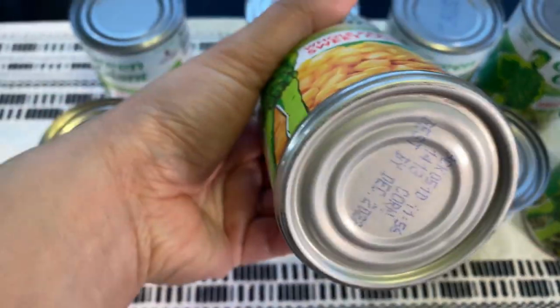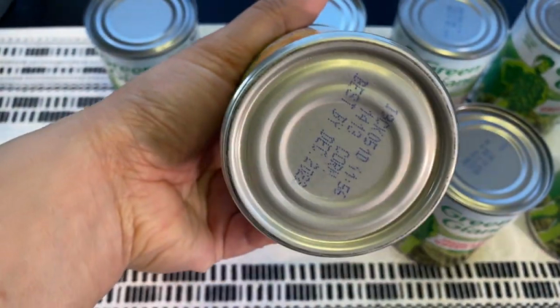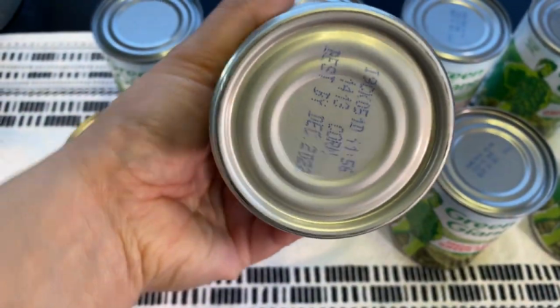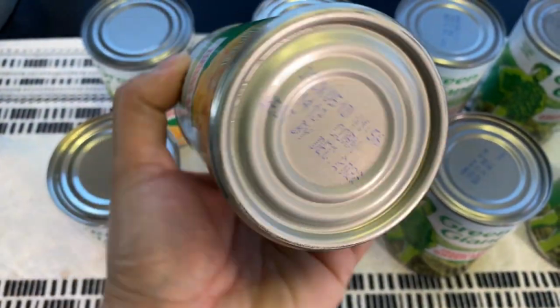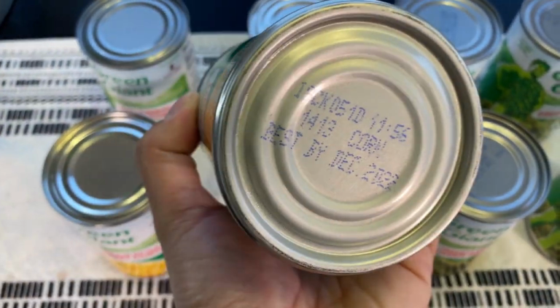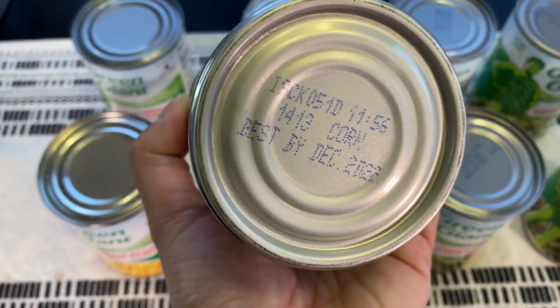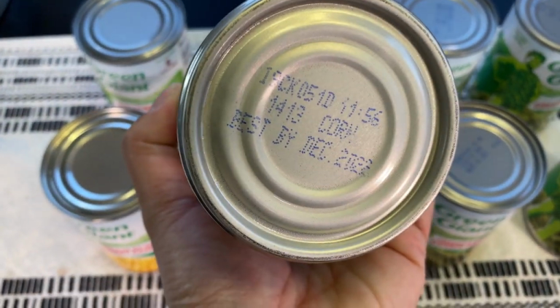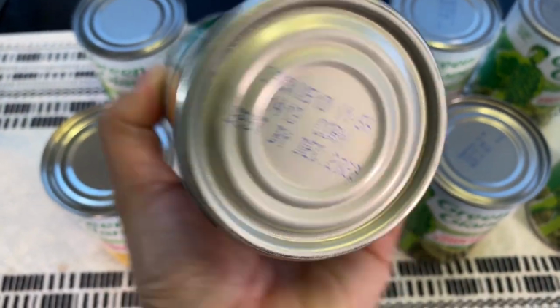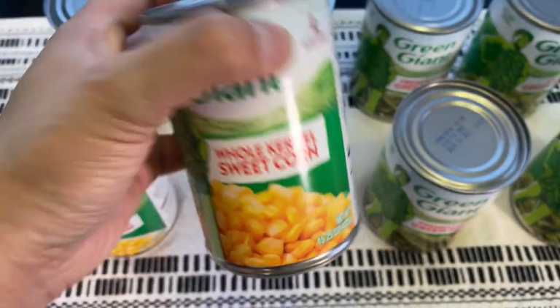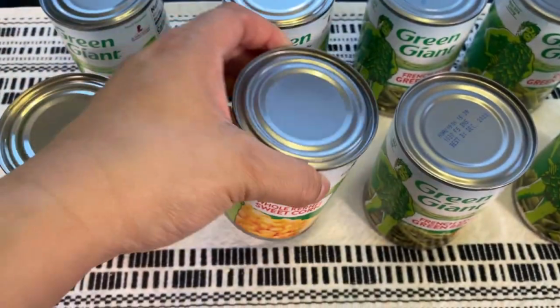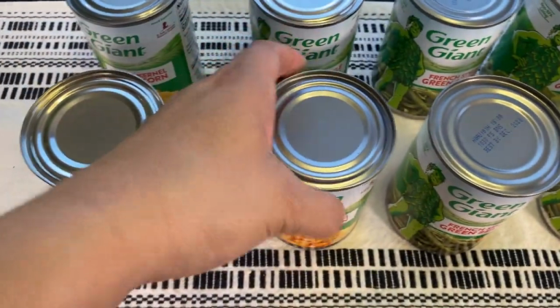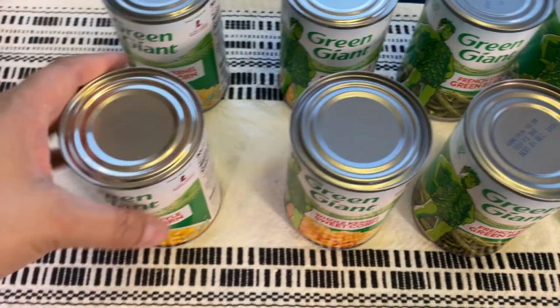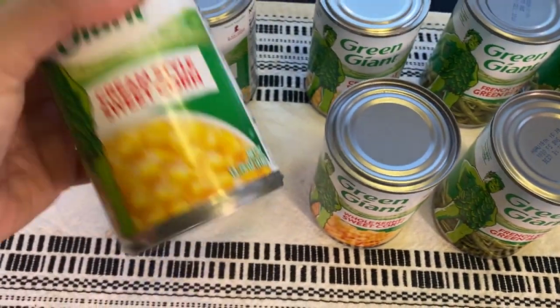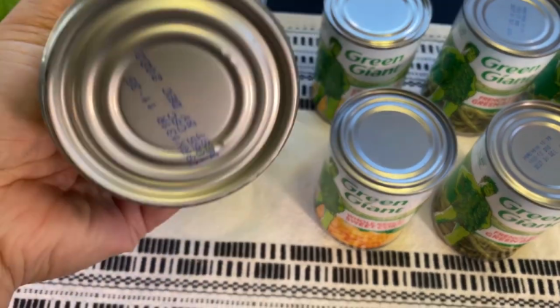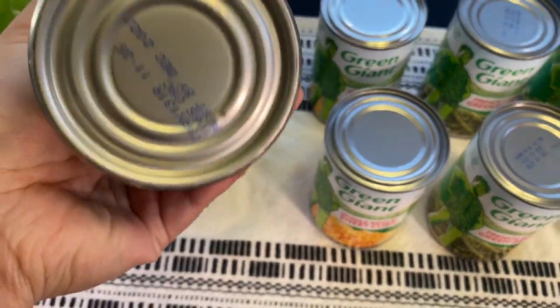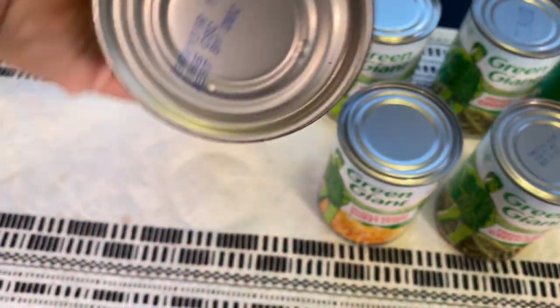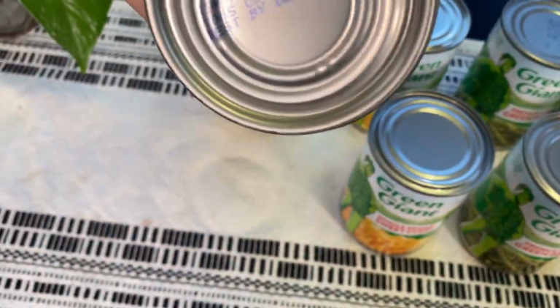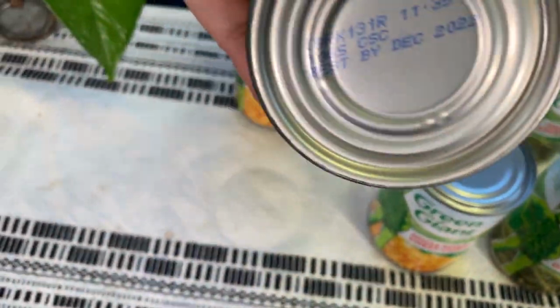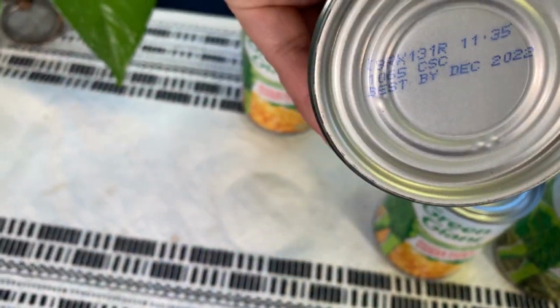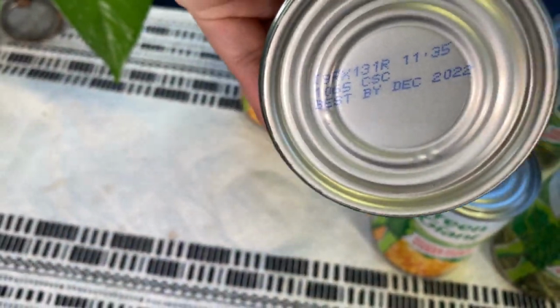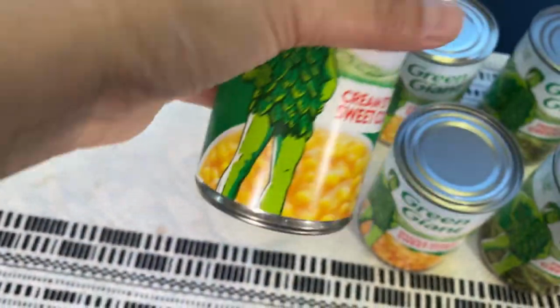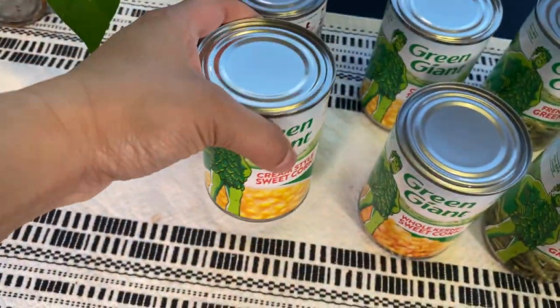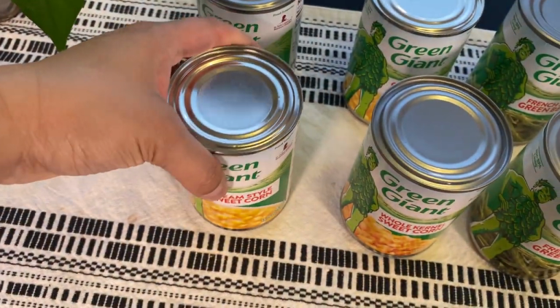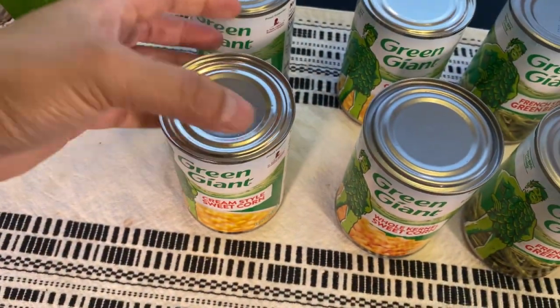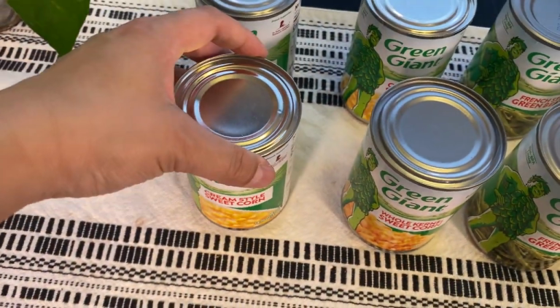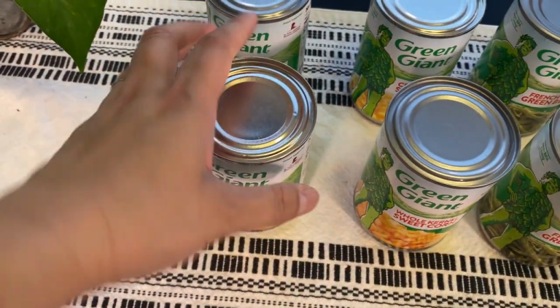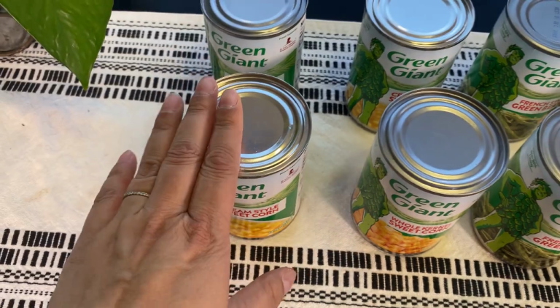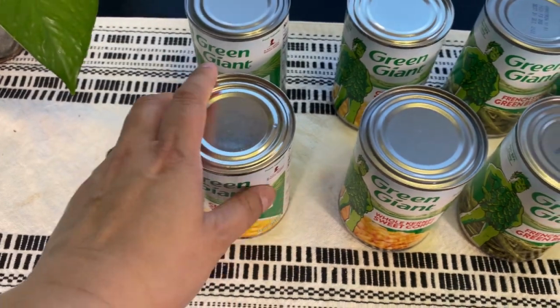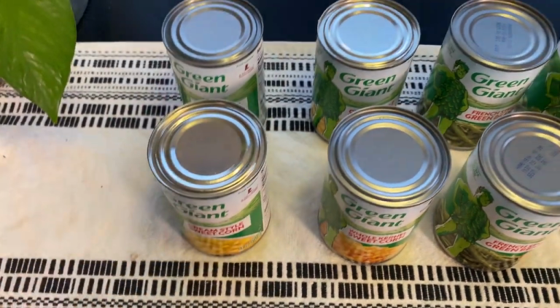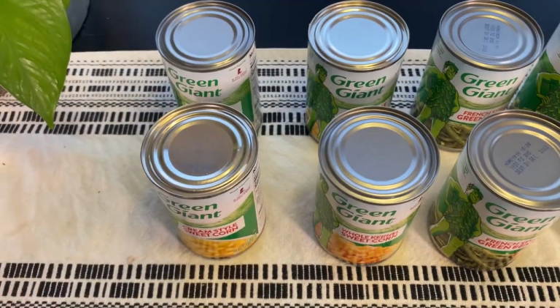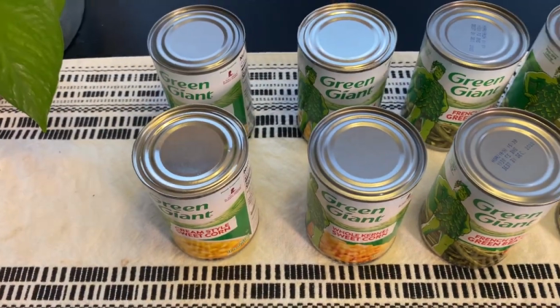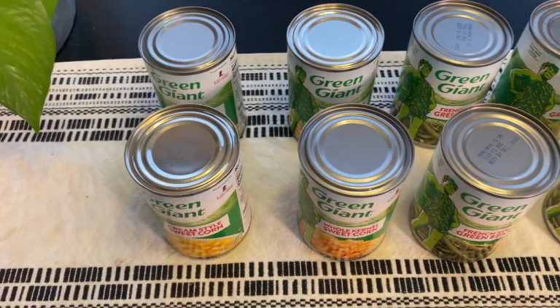The corn is December 2022, and December 2022 for the cream-style sweet corn as well — lots of December 2022s.